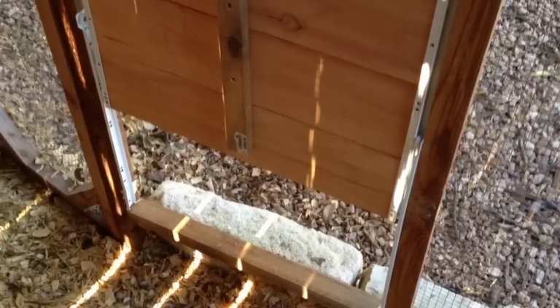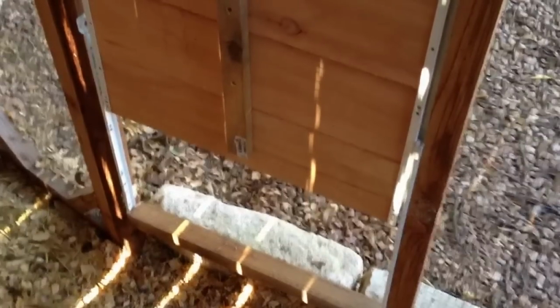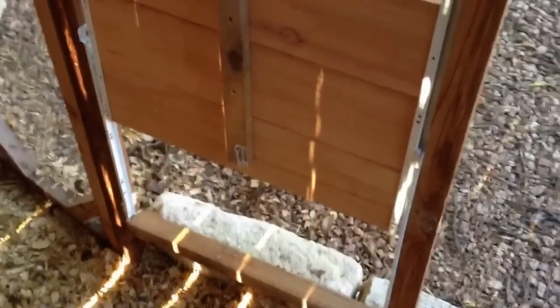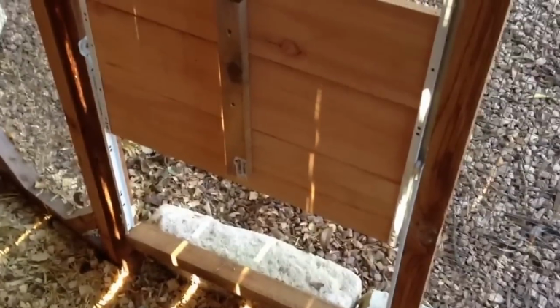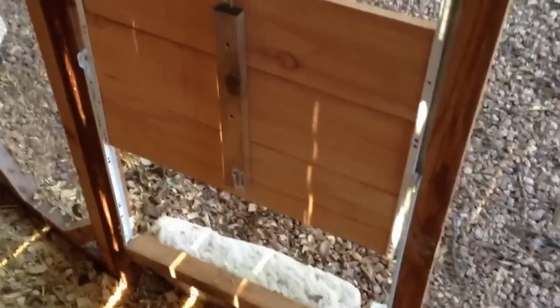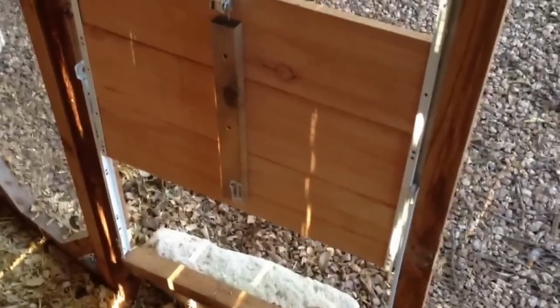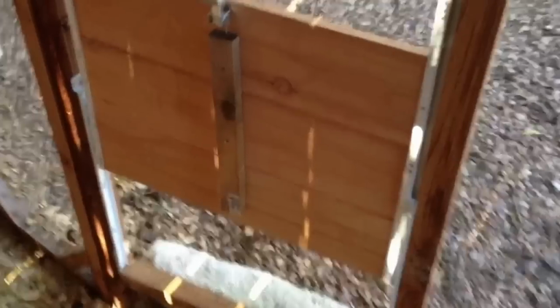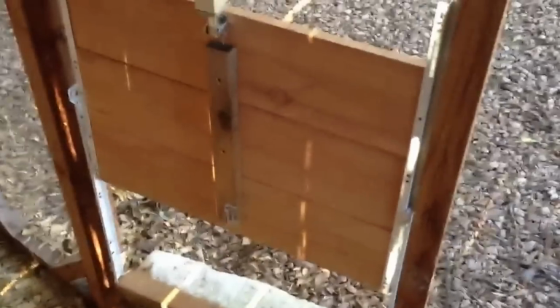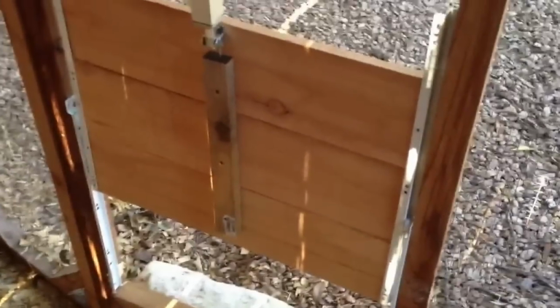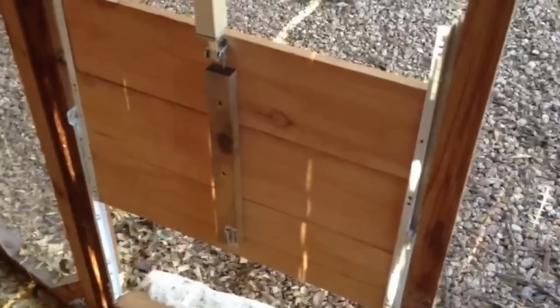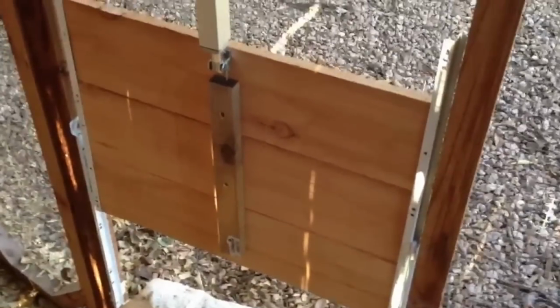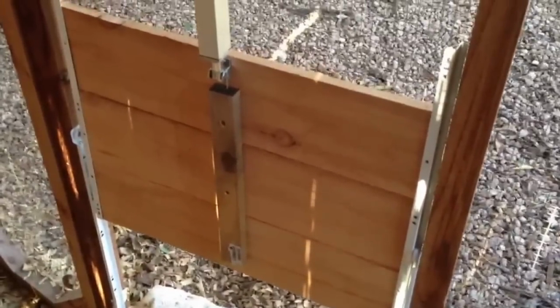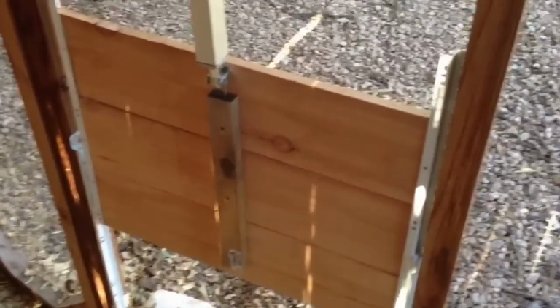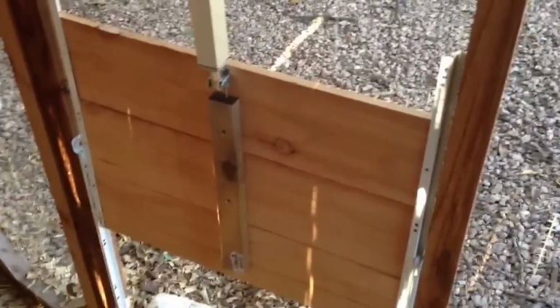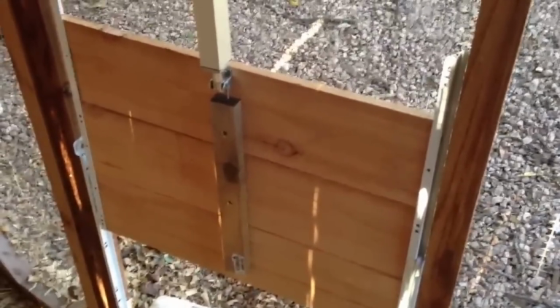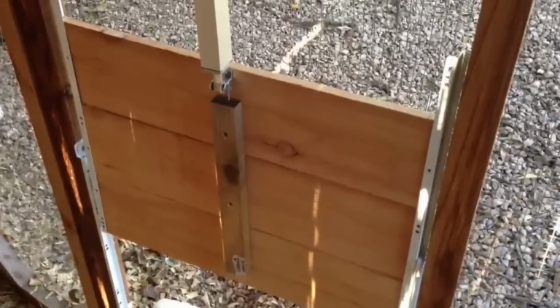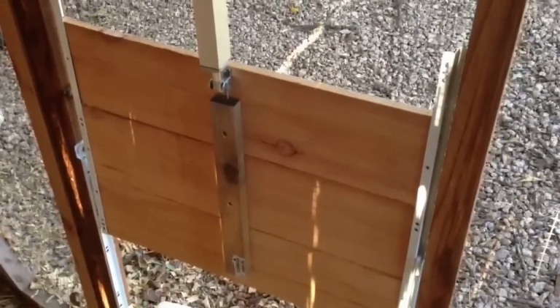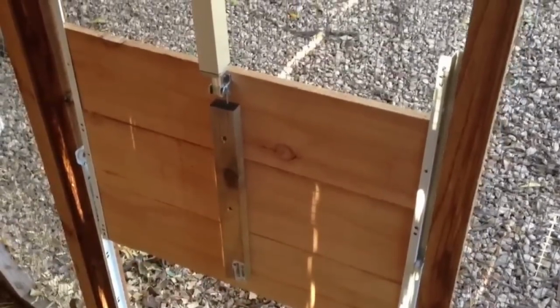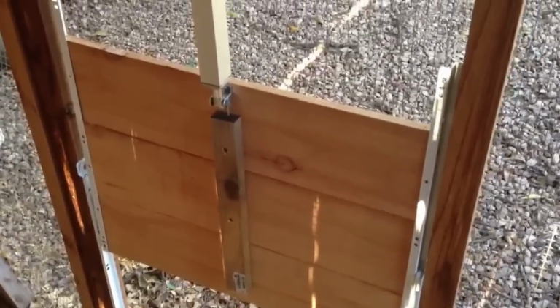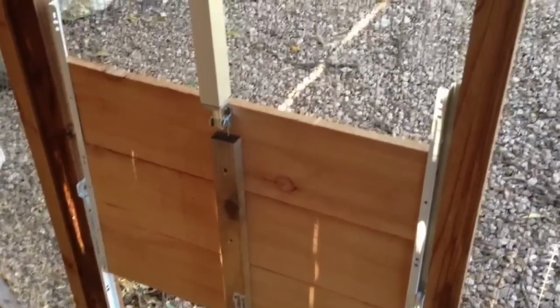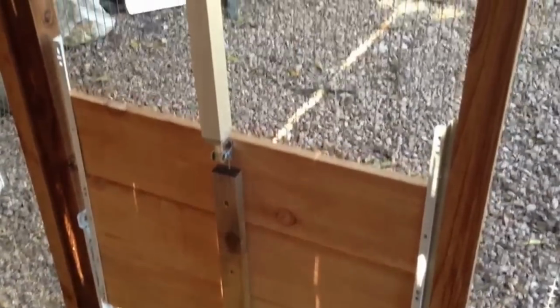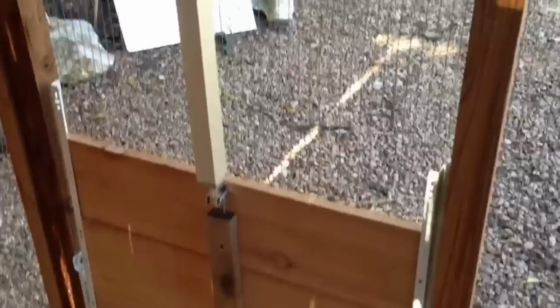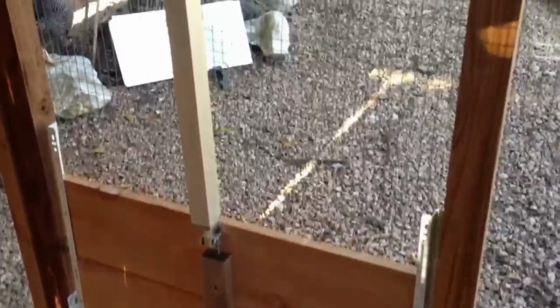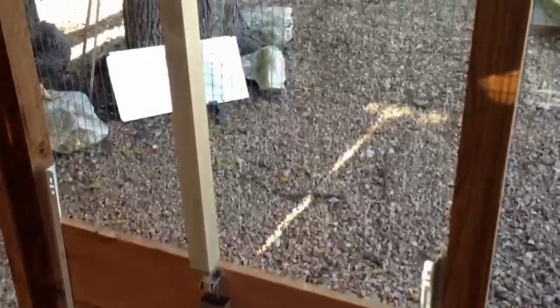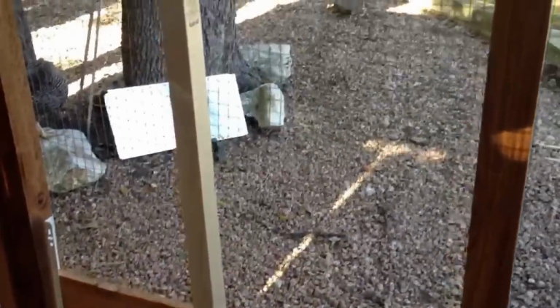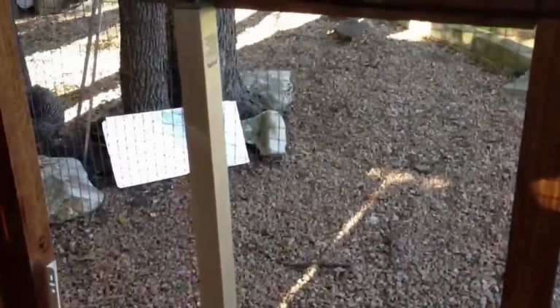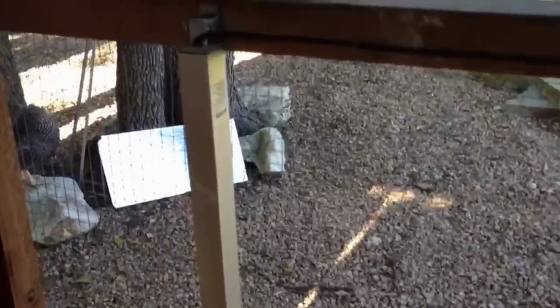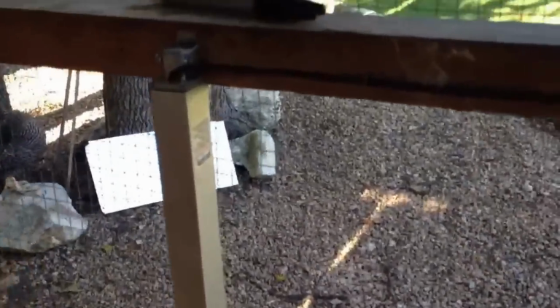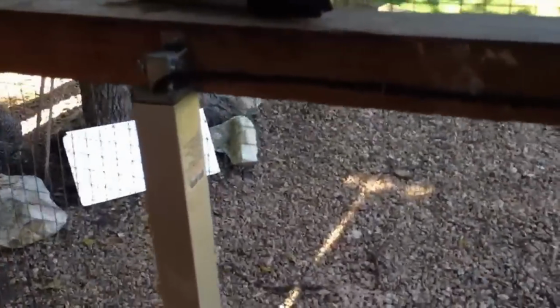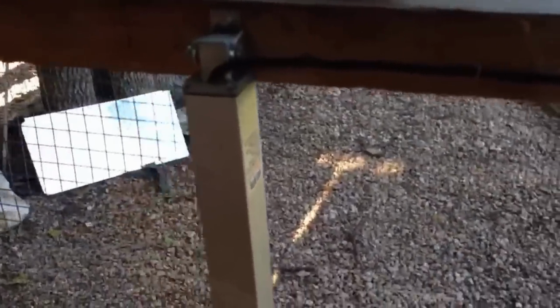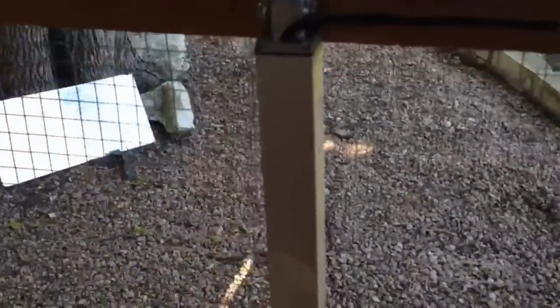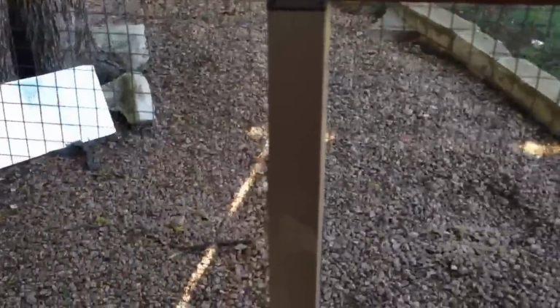This is my new chicken coop door that I designed after having some trouble with a couple of the ones that you can get online. The main difference between this door and the ones you see often online is that it's controlled by this linear actuator here.